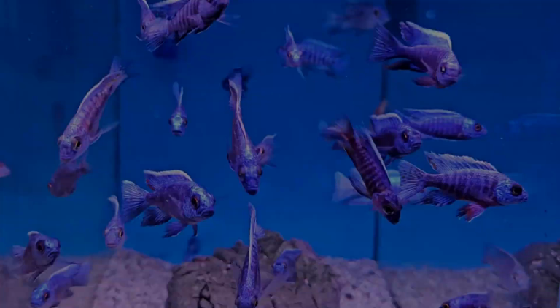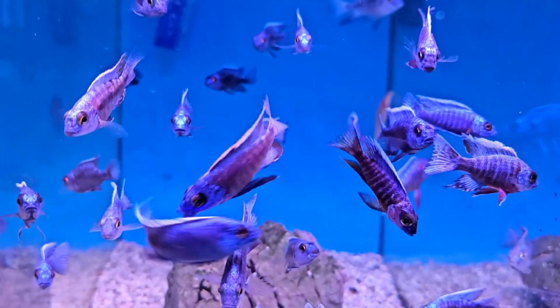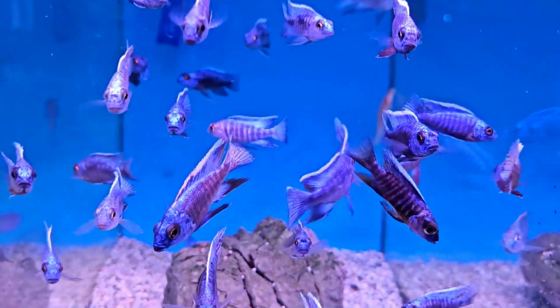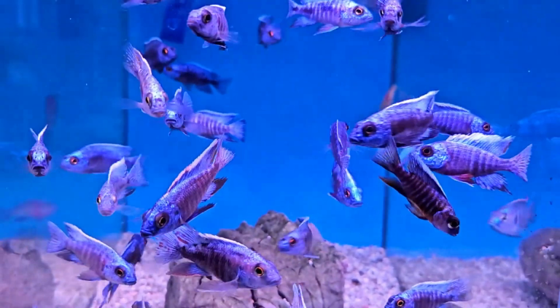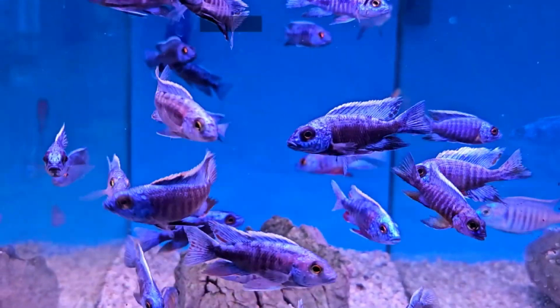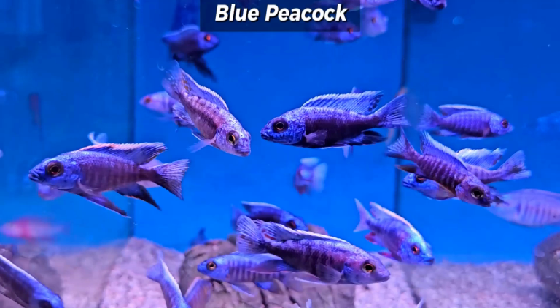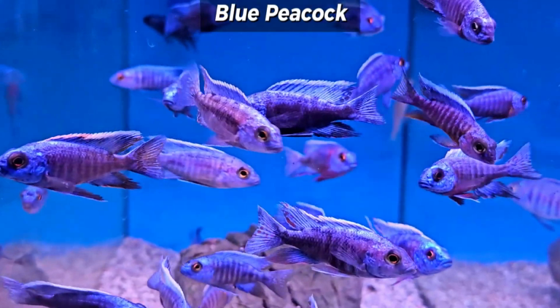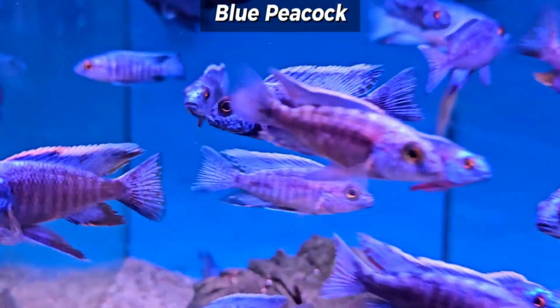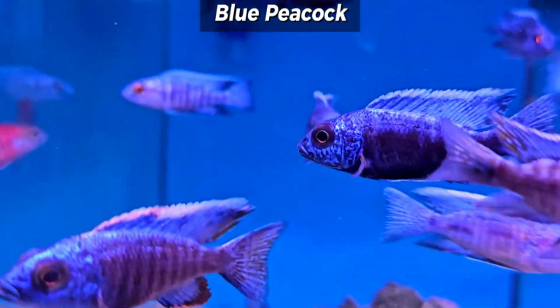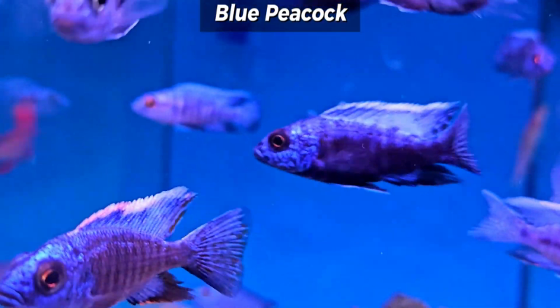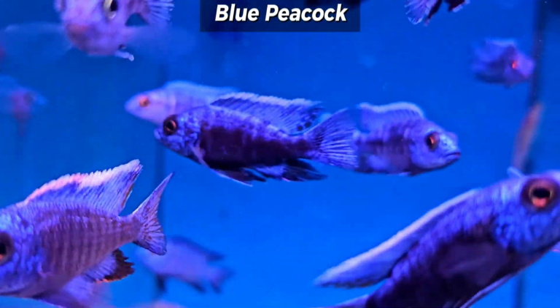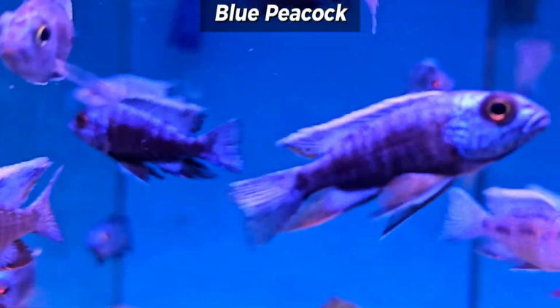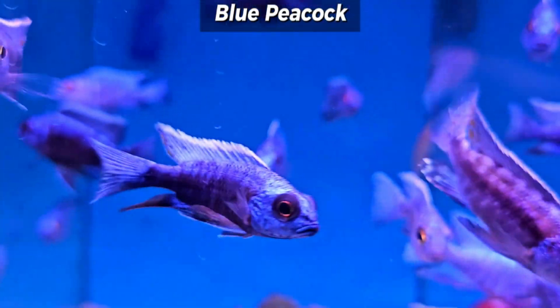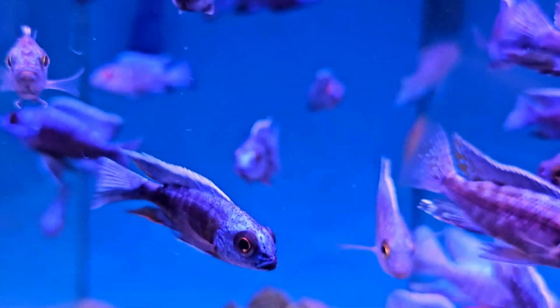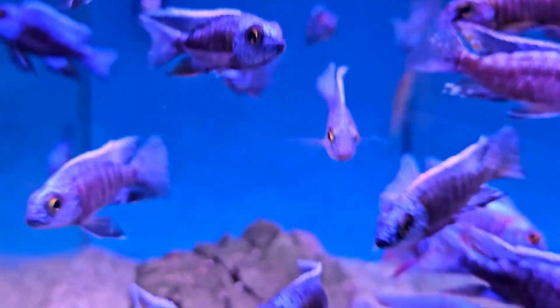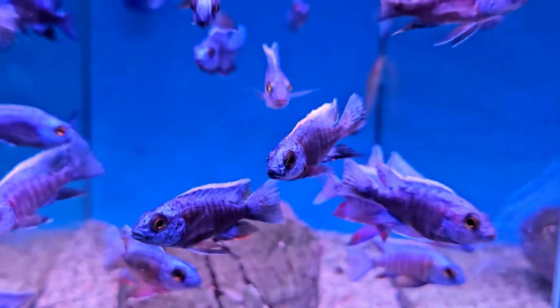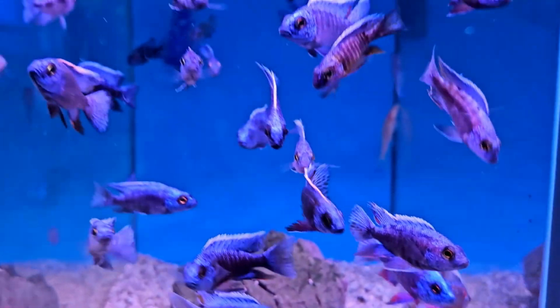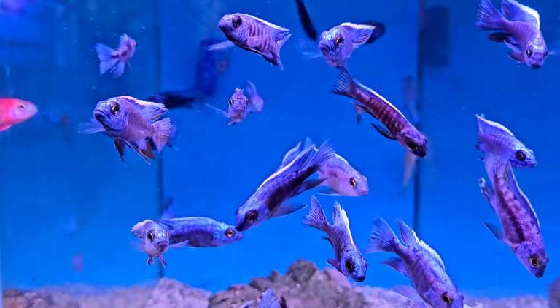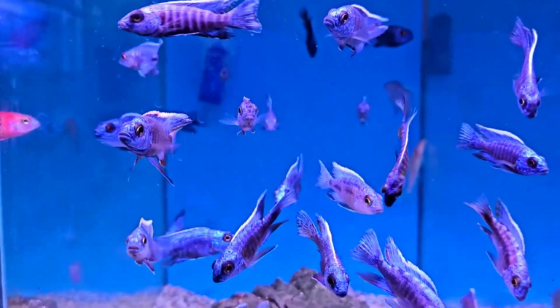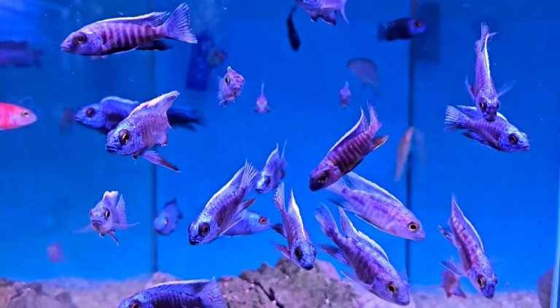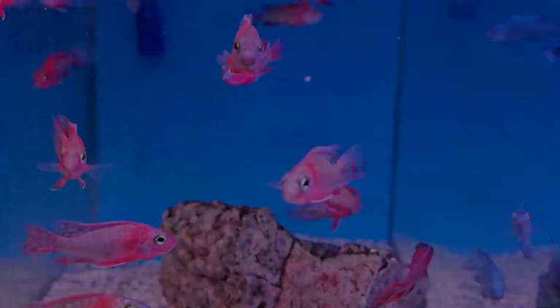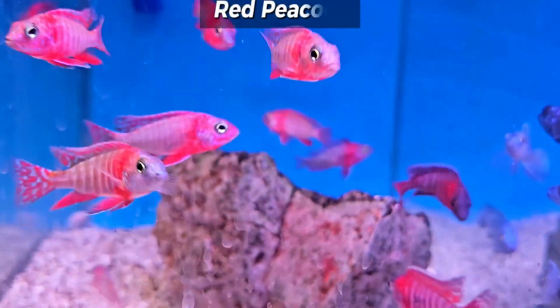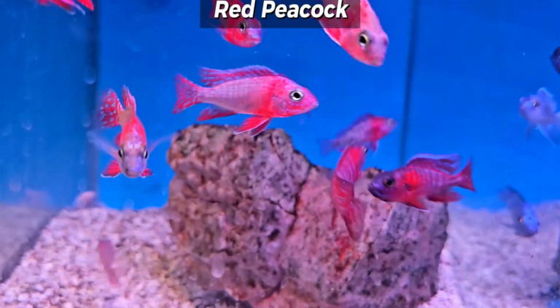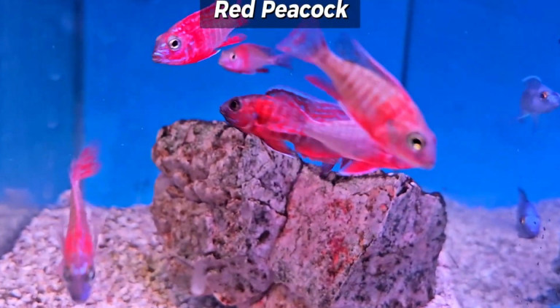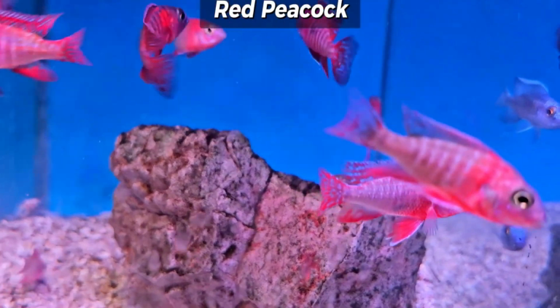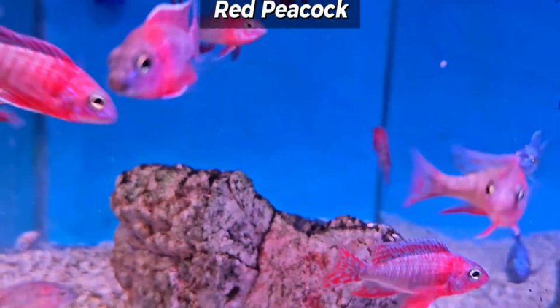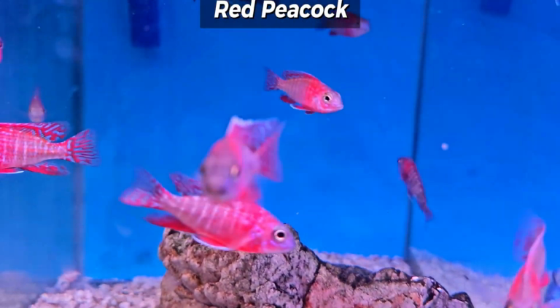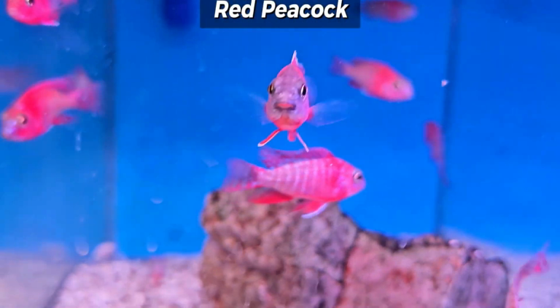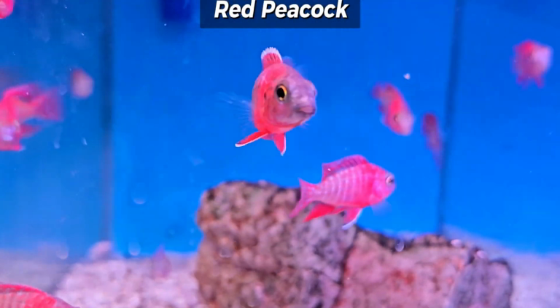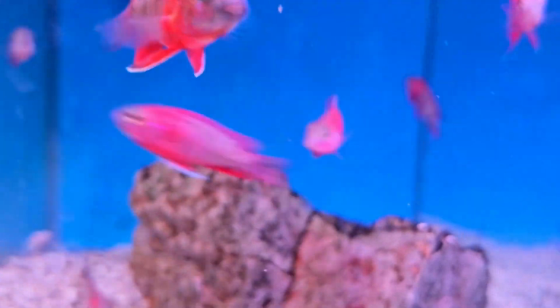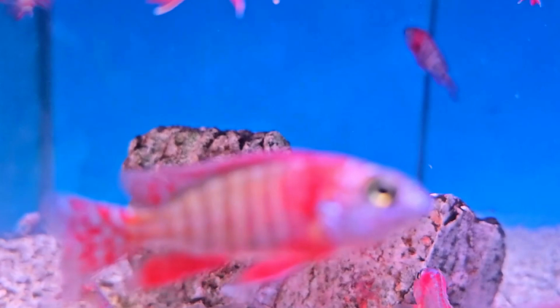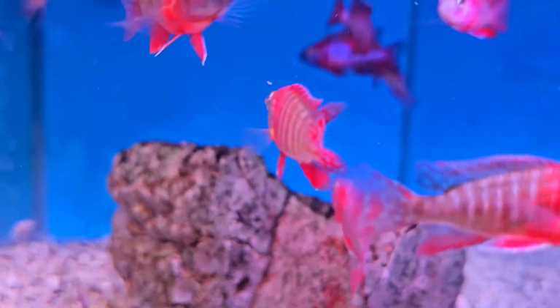Also plenty of beautiful blue peacocks back in stock — some lovely blue faces on some of these, seeing some nice color already.